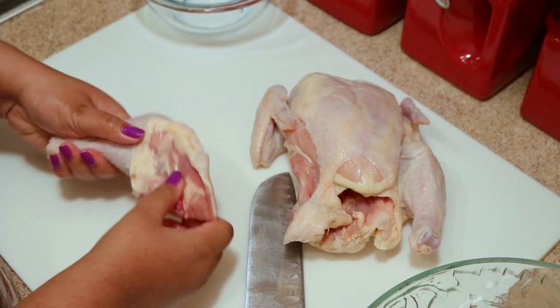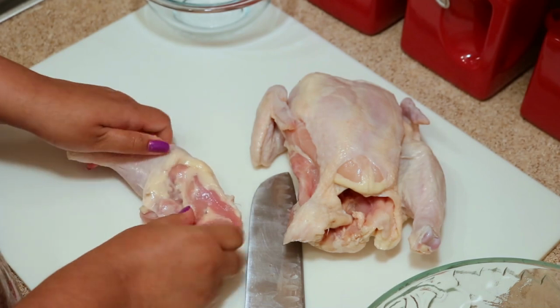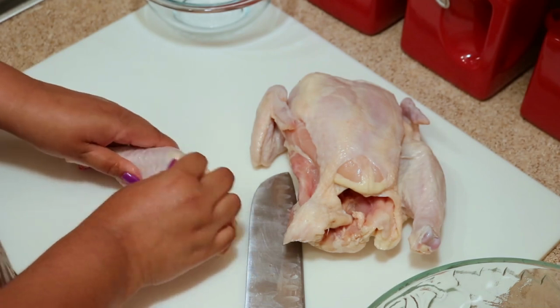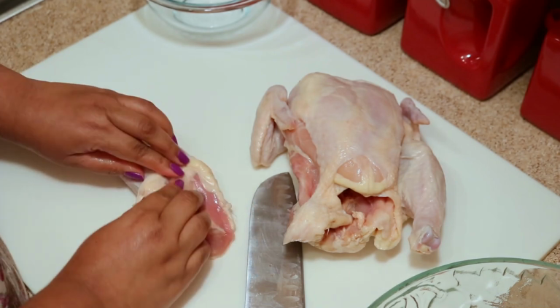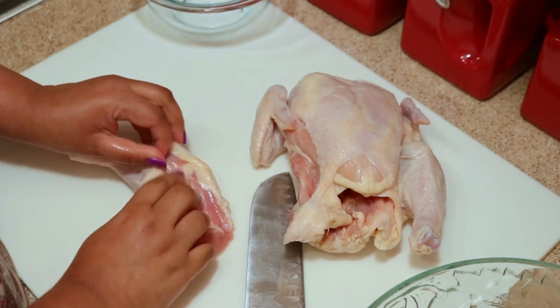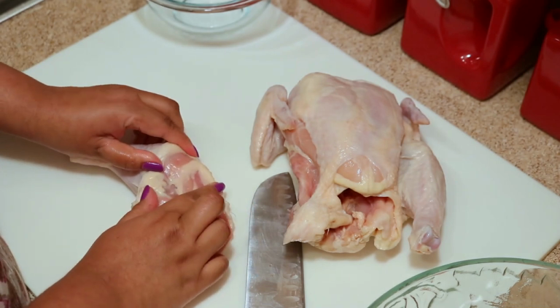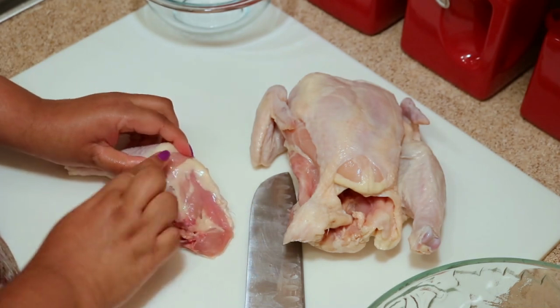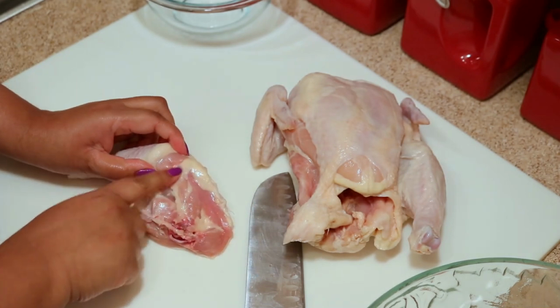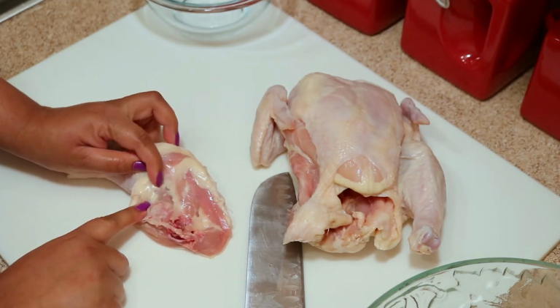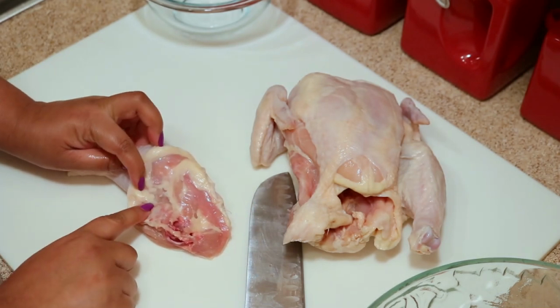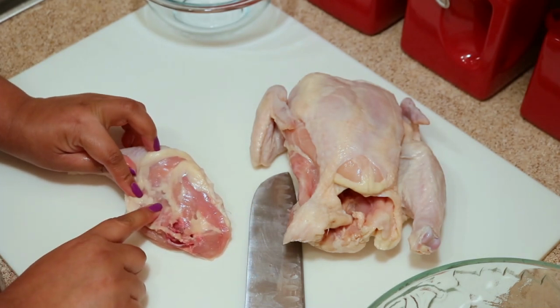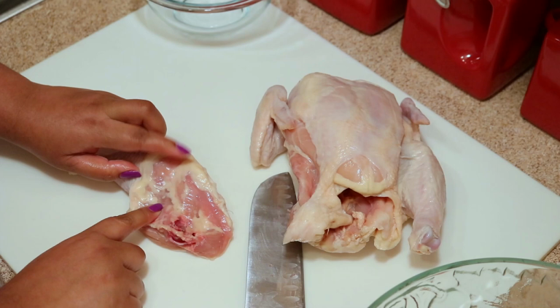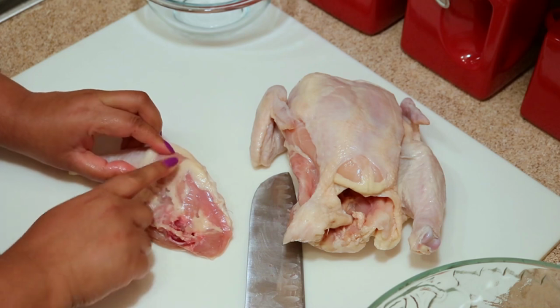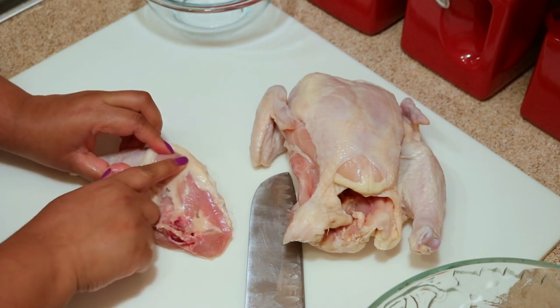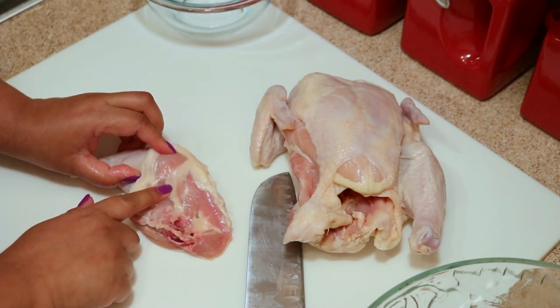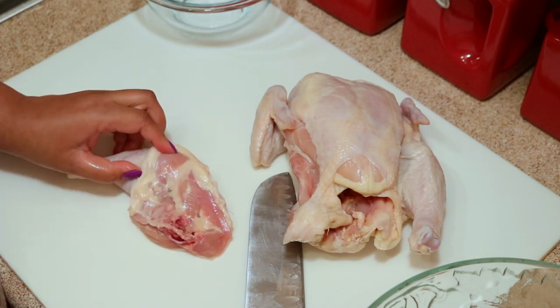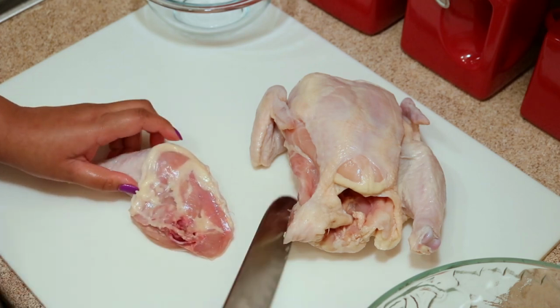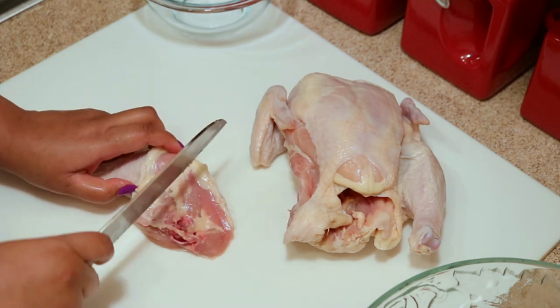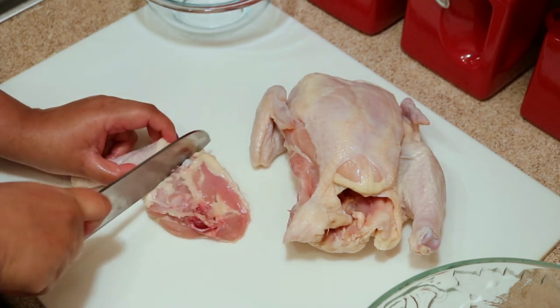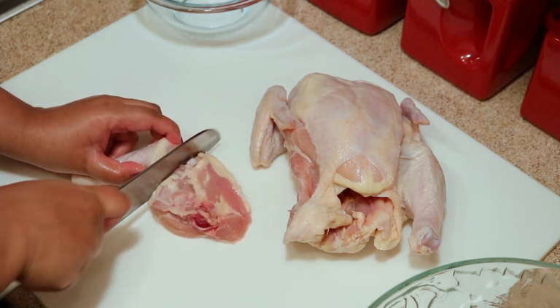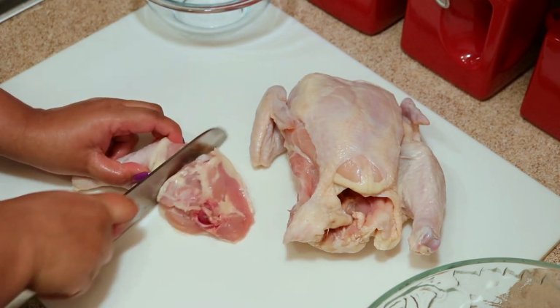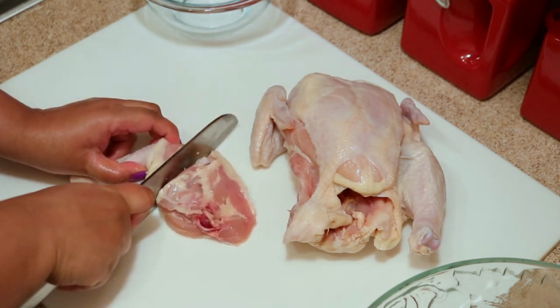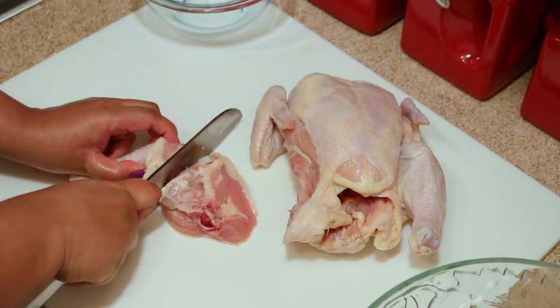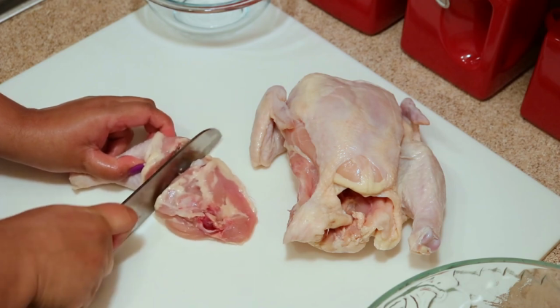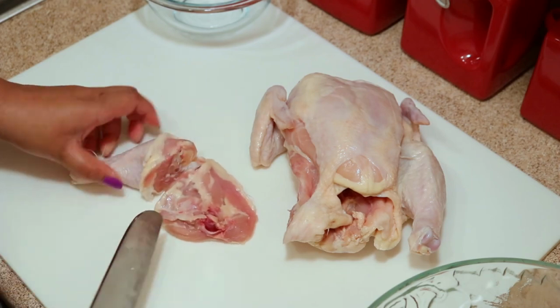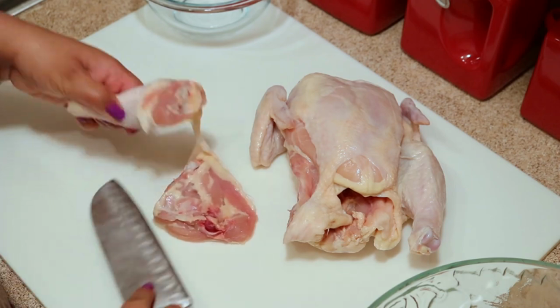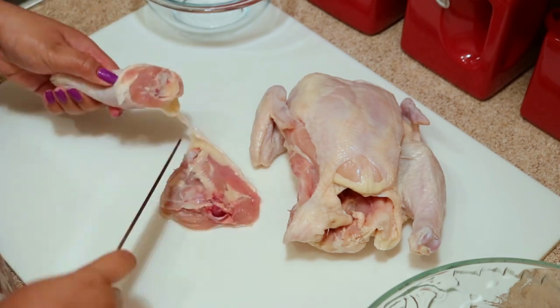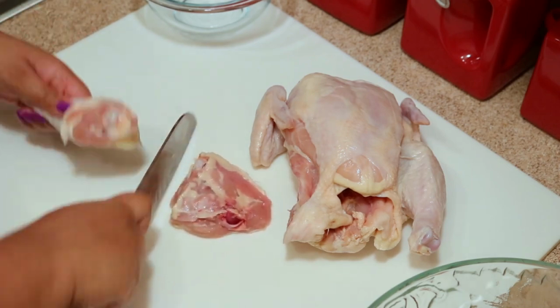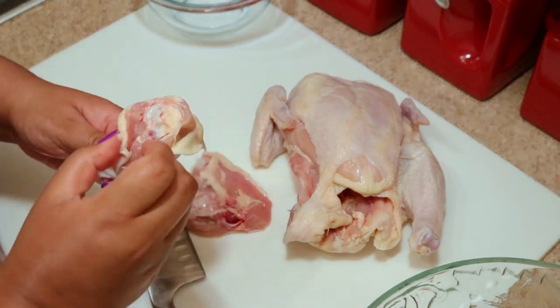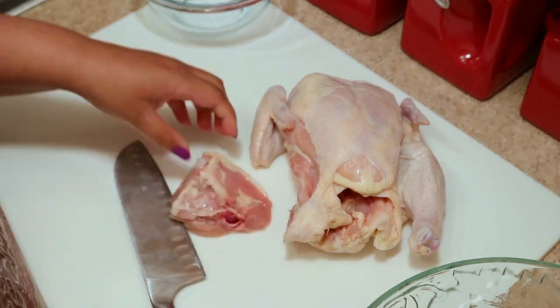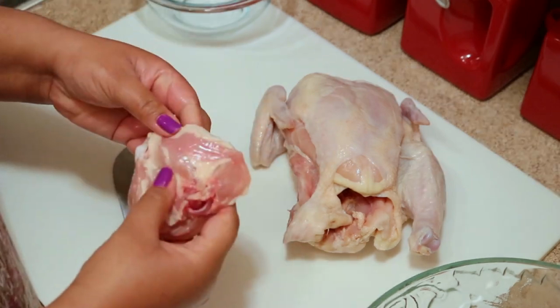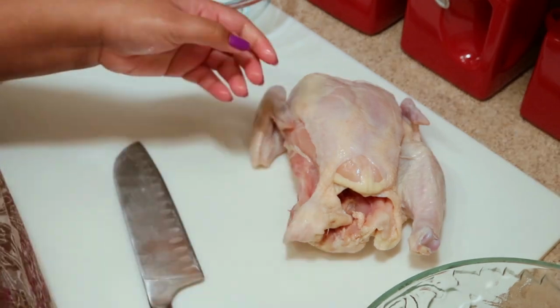To separate the drumstick from the thigh, you'll want to look for the fat line — you can see it goes right down the middle — and then just cut along that. Carry on and do the same thing to the next side.